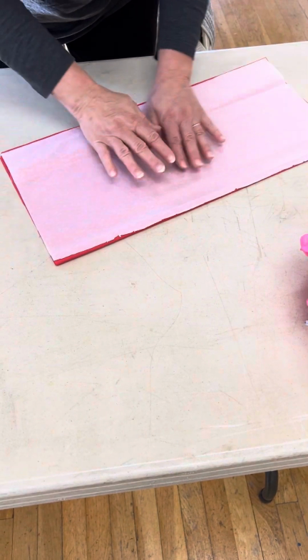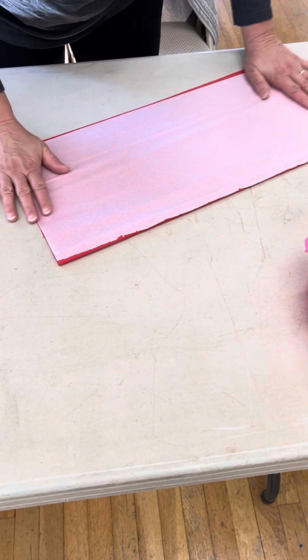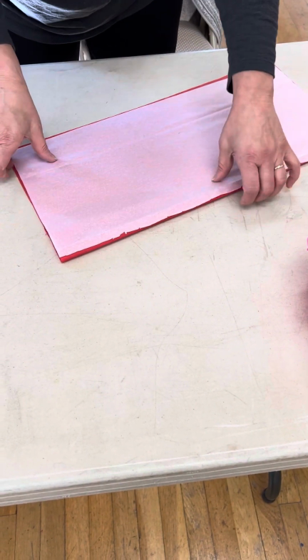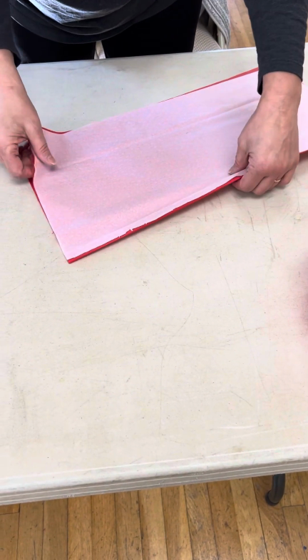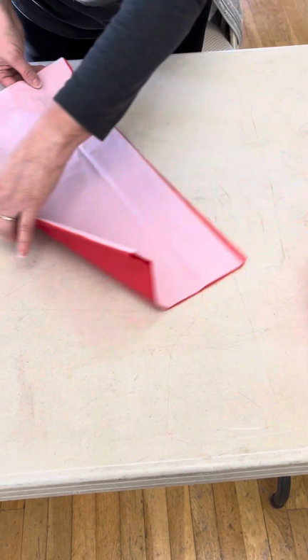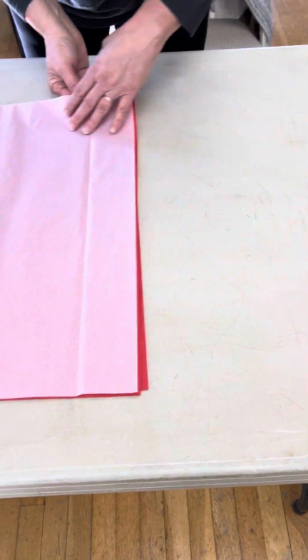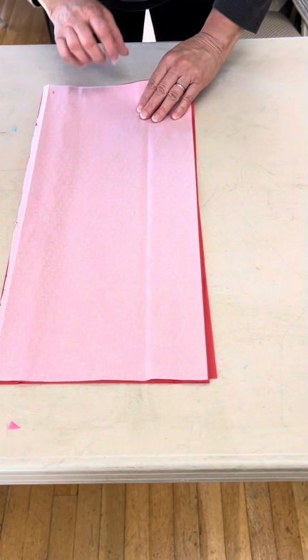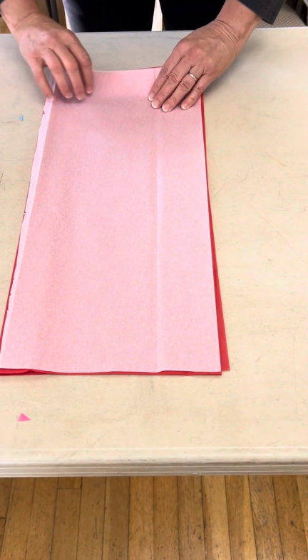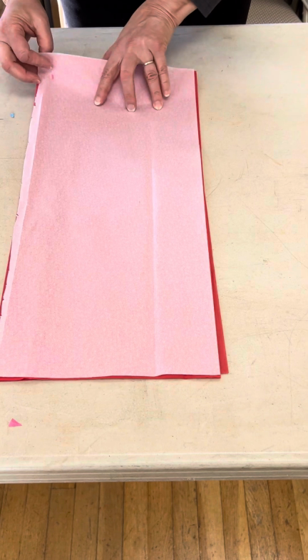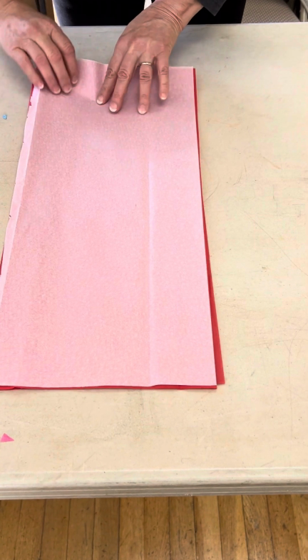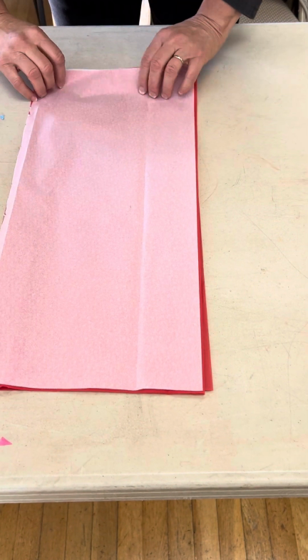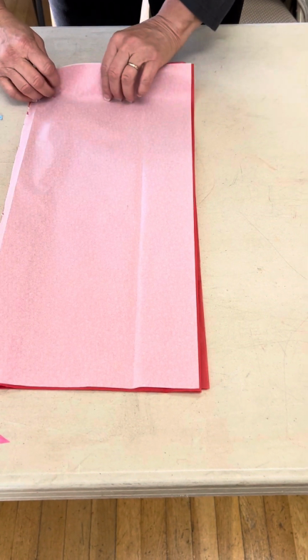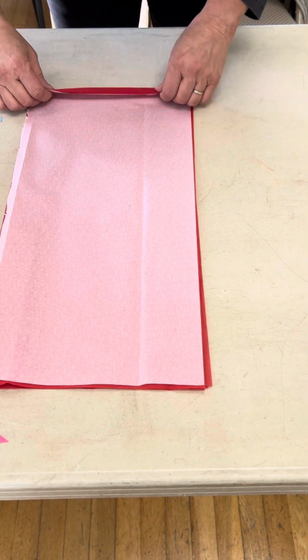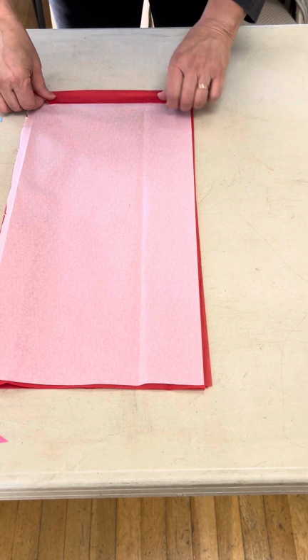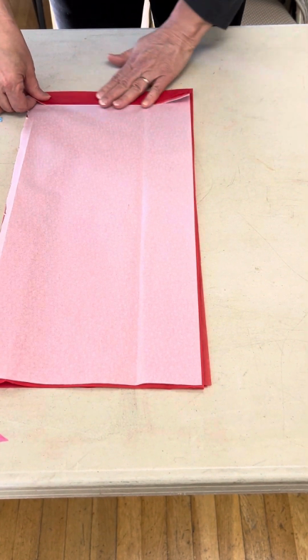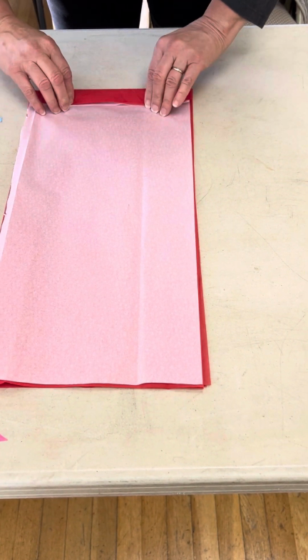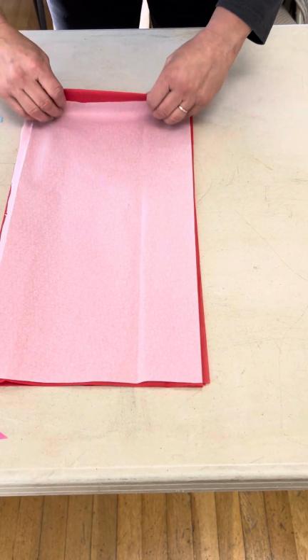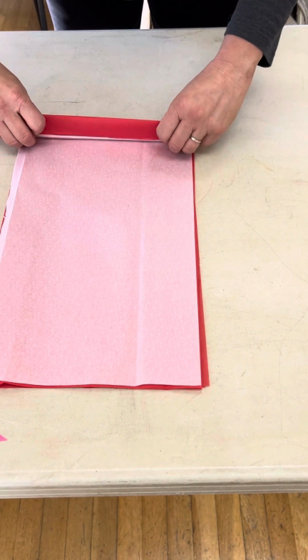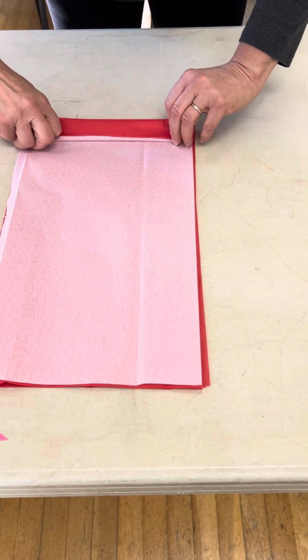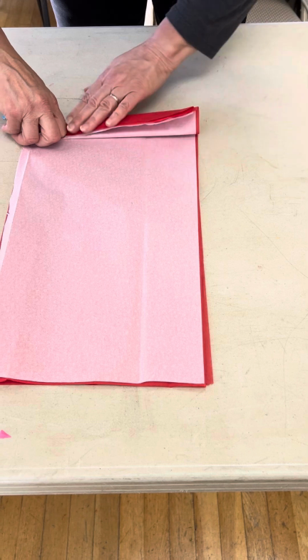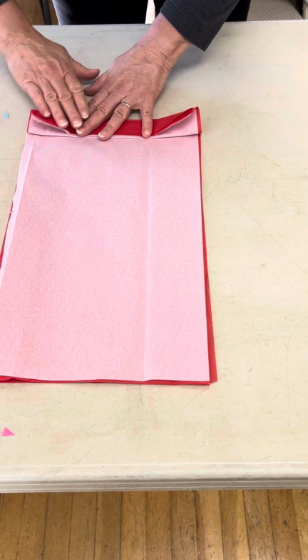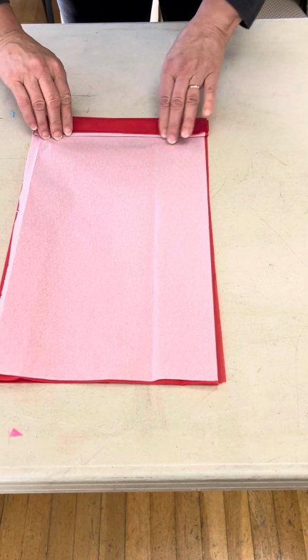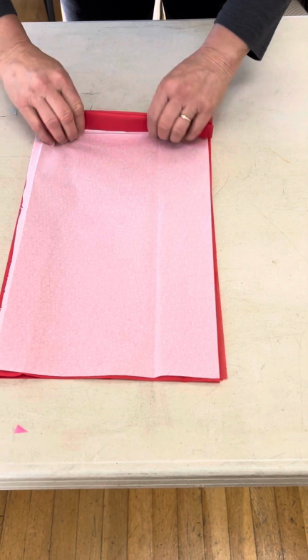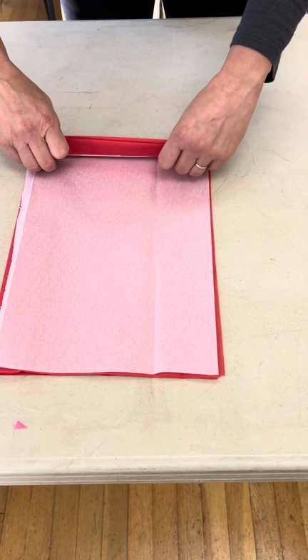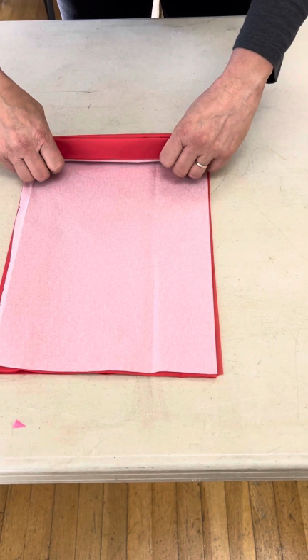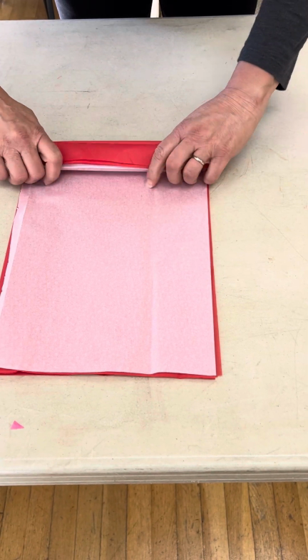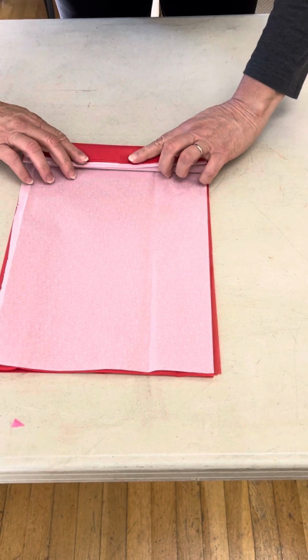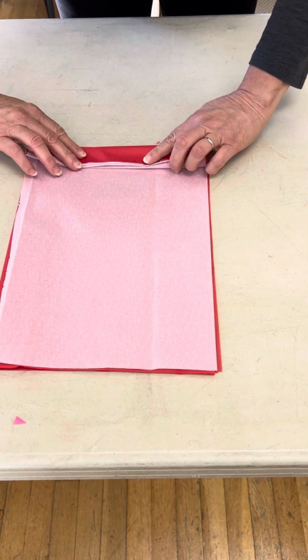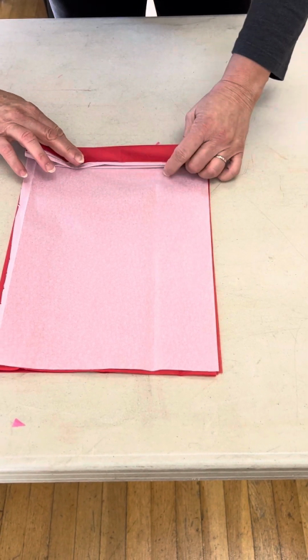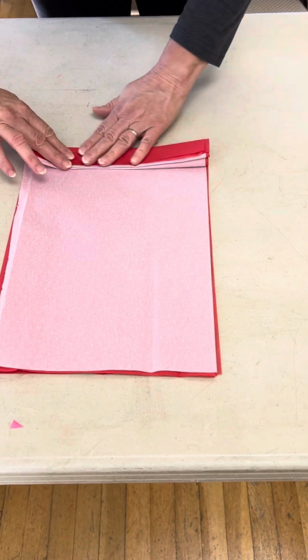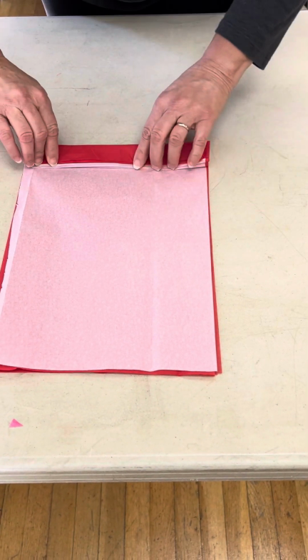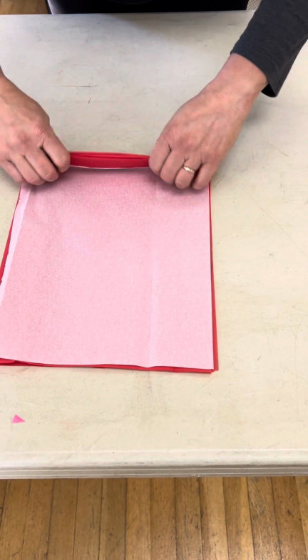And then I'm going to accordion this piece on top, so I'm going to fold it back and forth. Again, this doesn't have to be absolutely perfect — it's about an inch each fold or so.